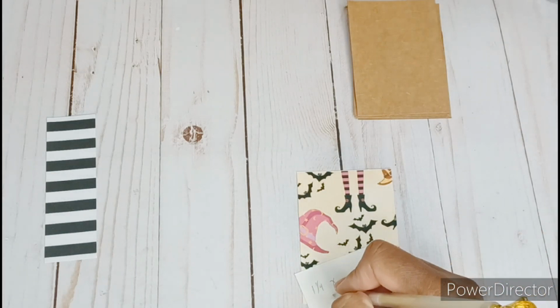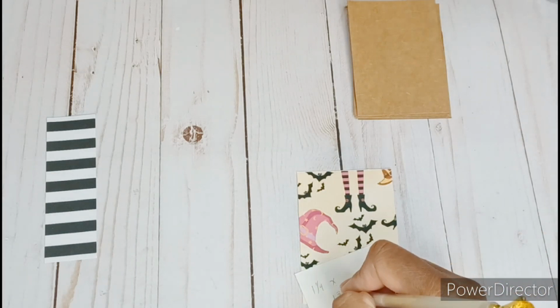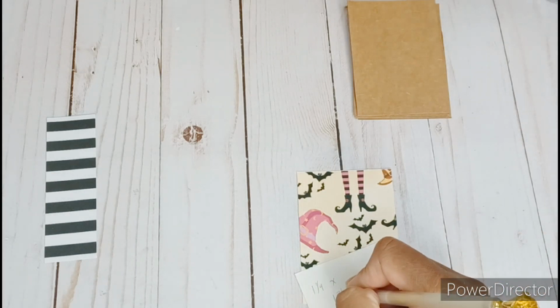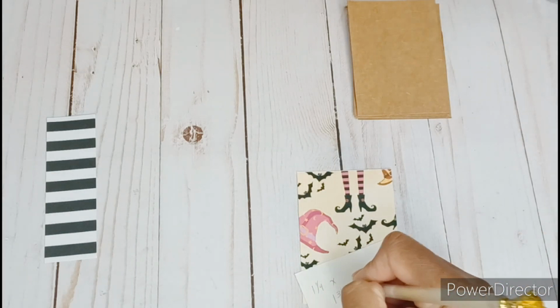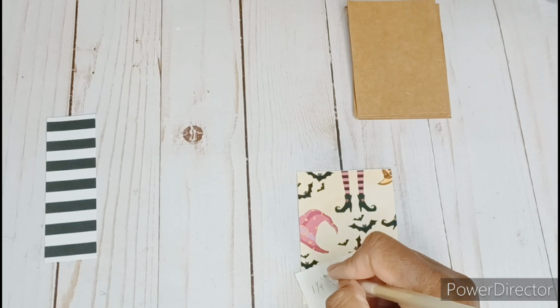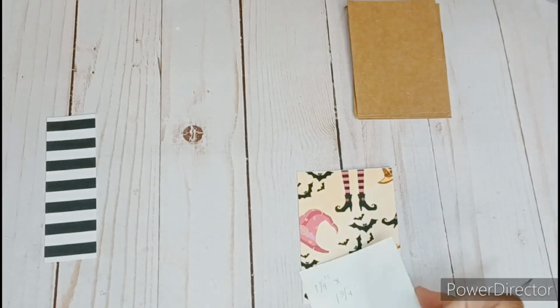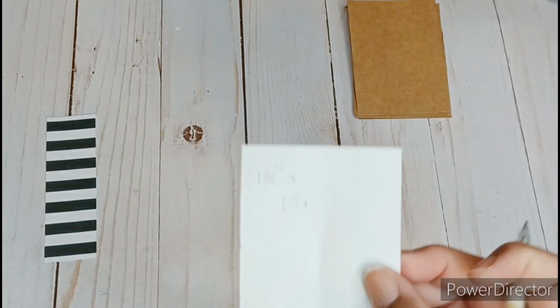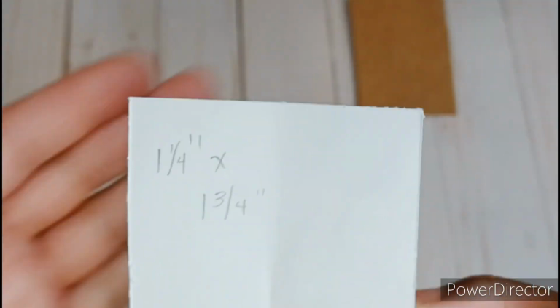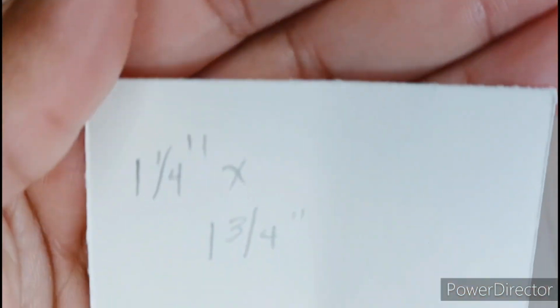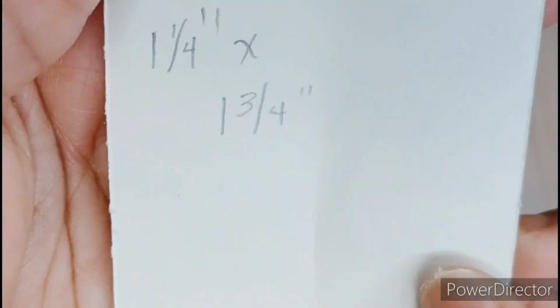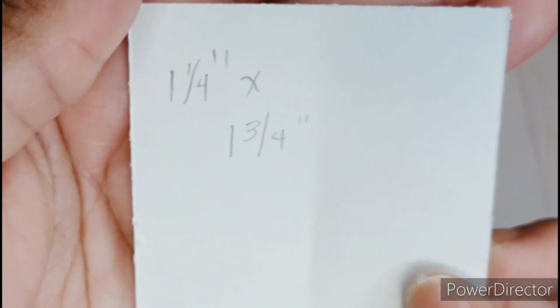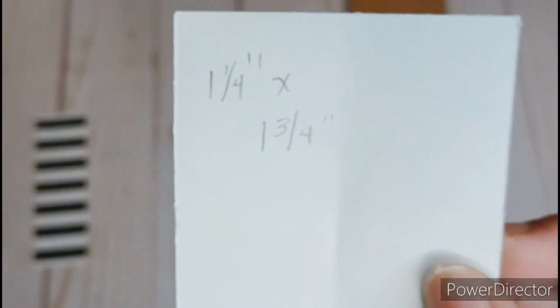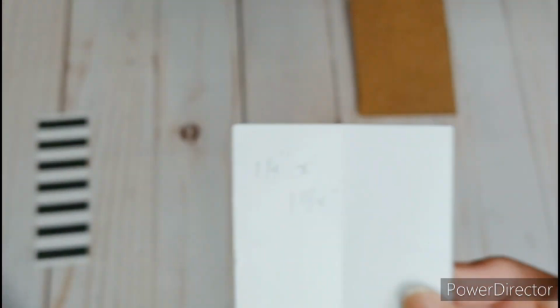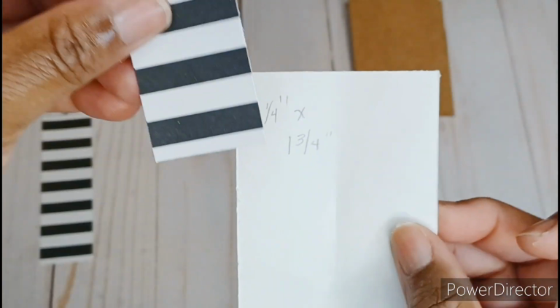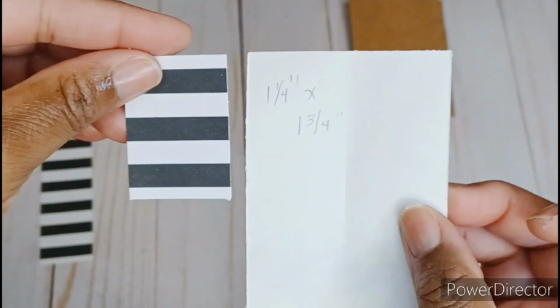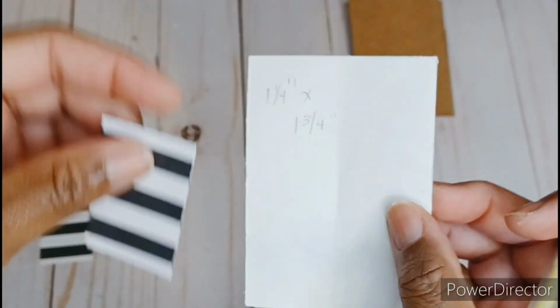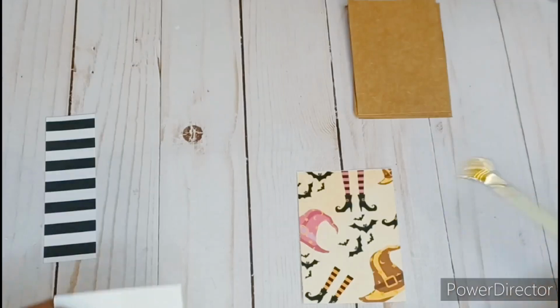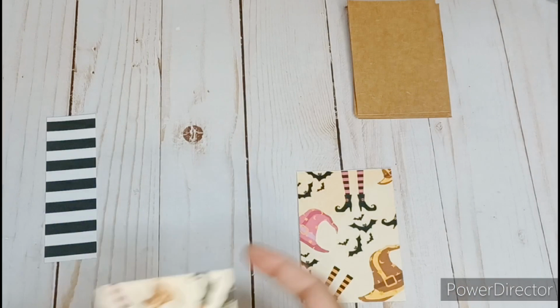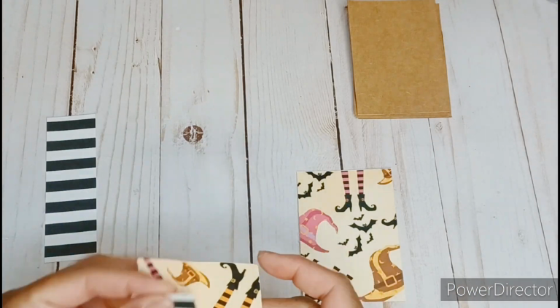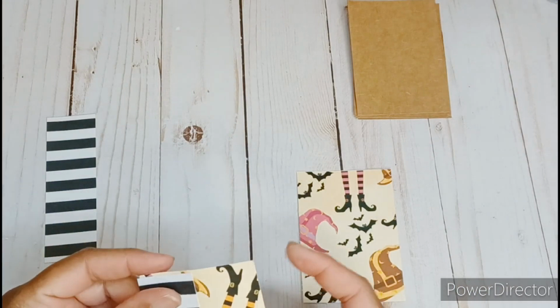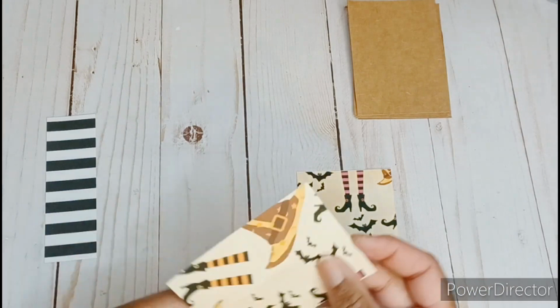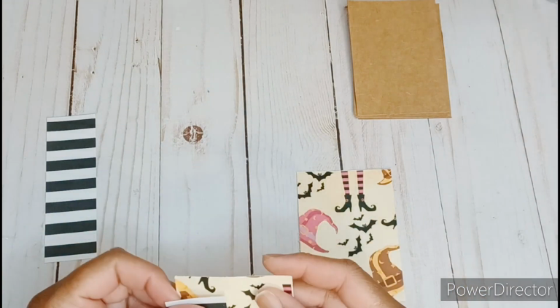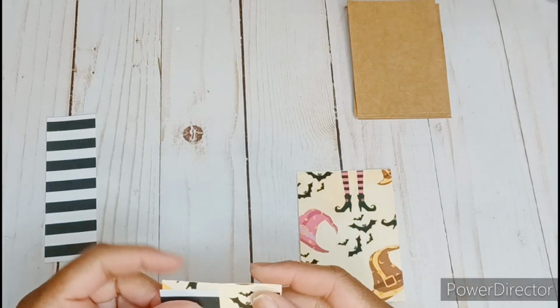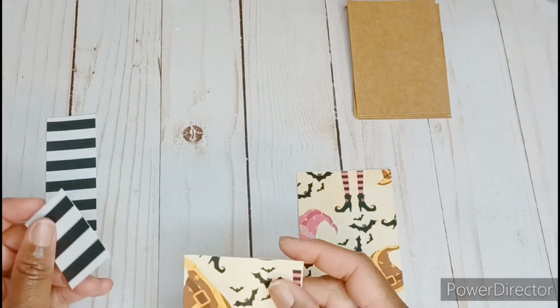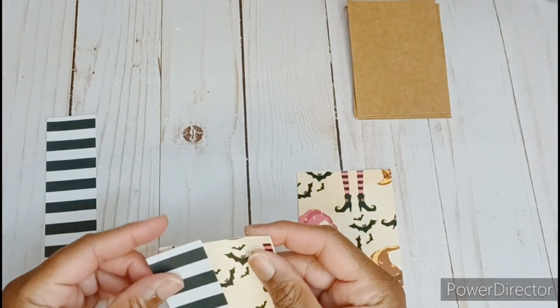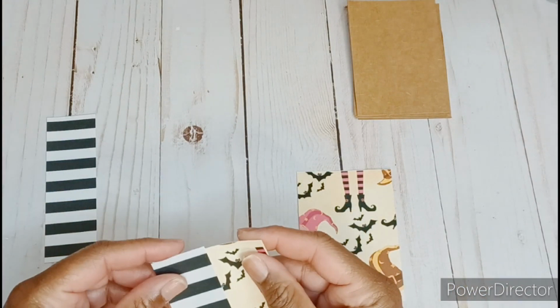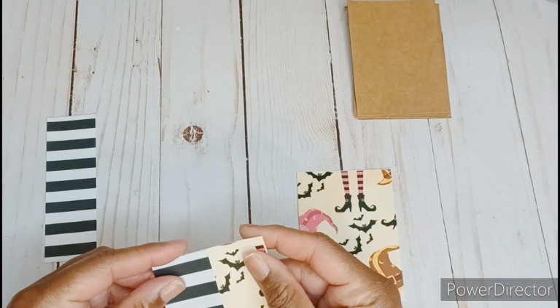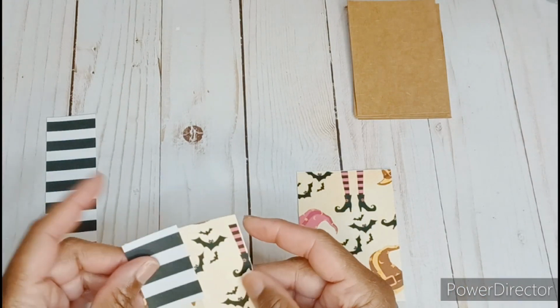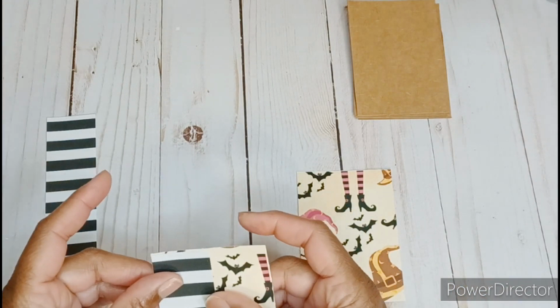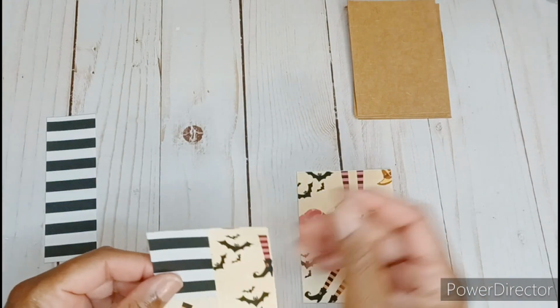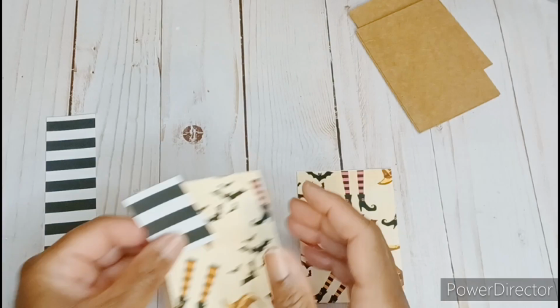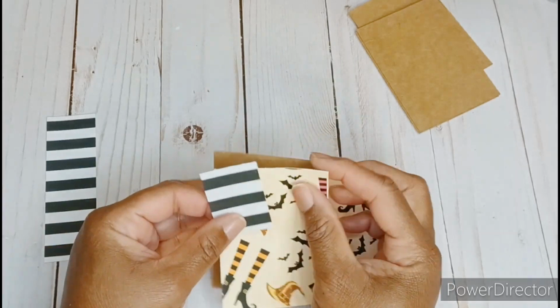Today I decided to make some ATCs and I'm not quite done with Halloween crafting just yet, although I can say that the end is in sight. So let's craft together and make some Halloween ATCs.